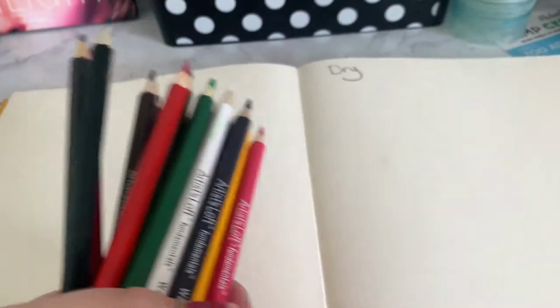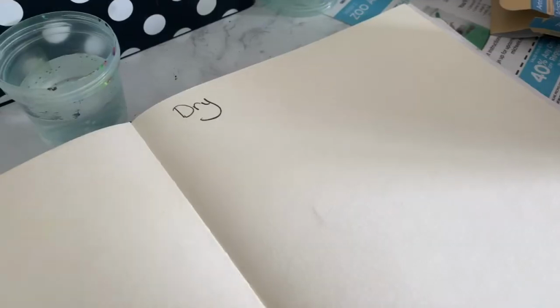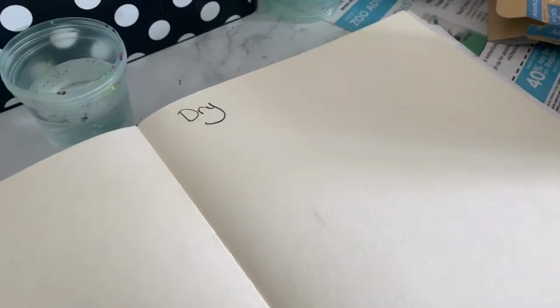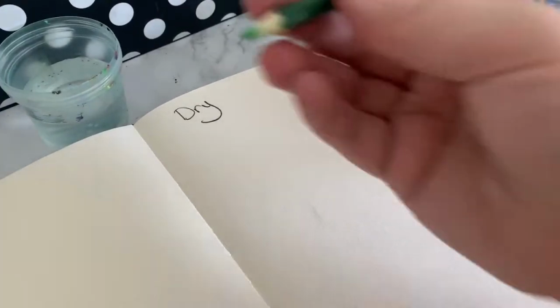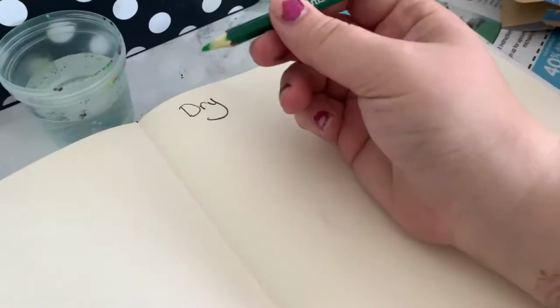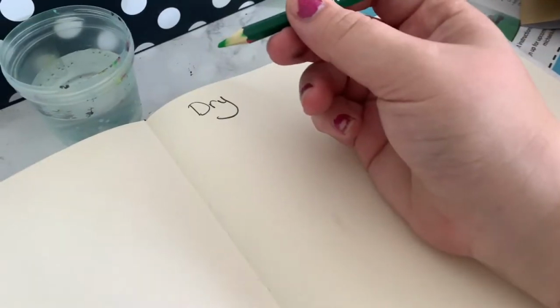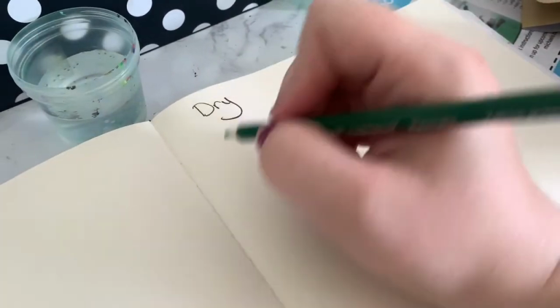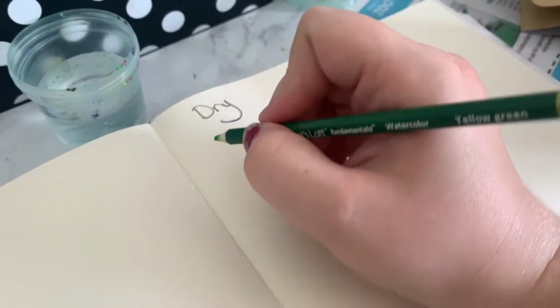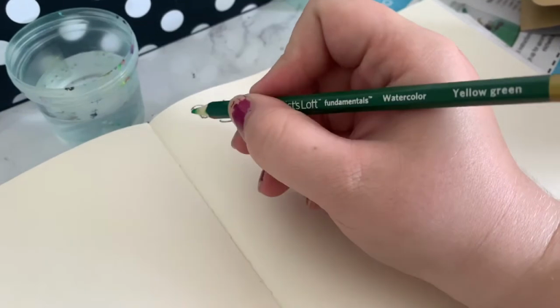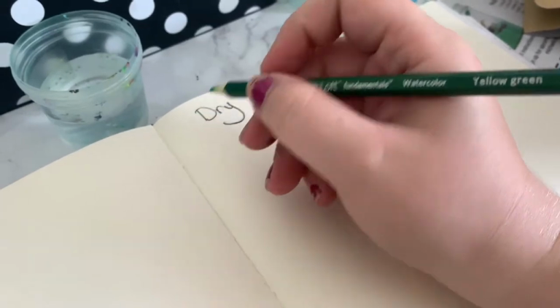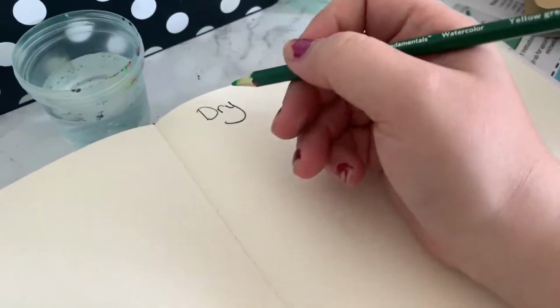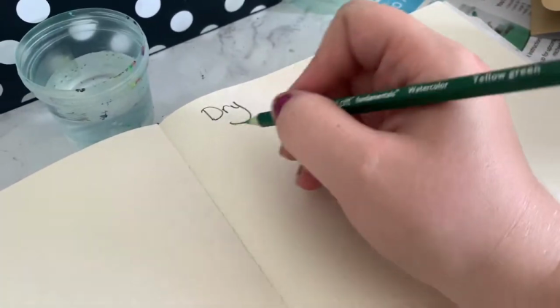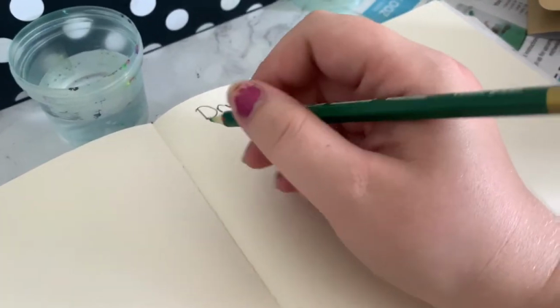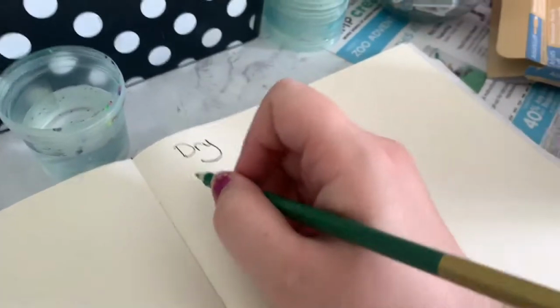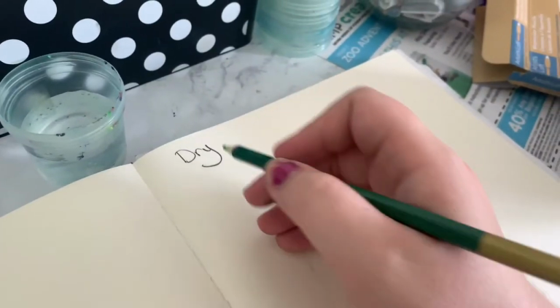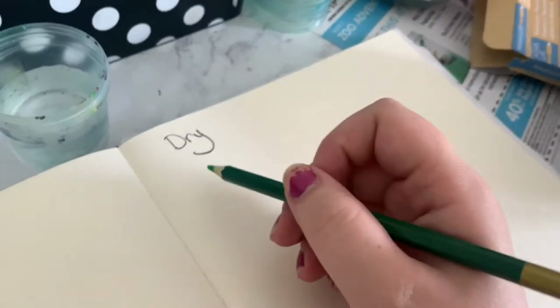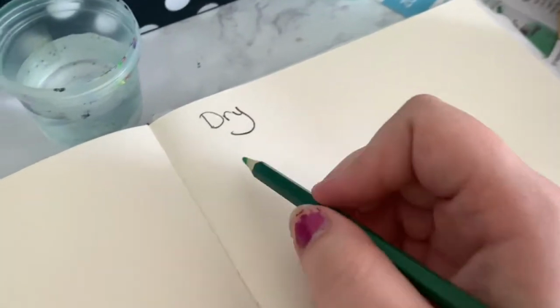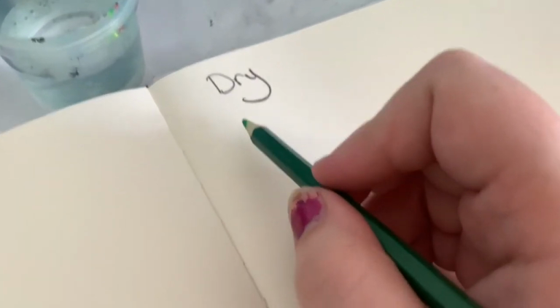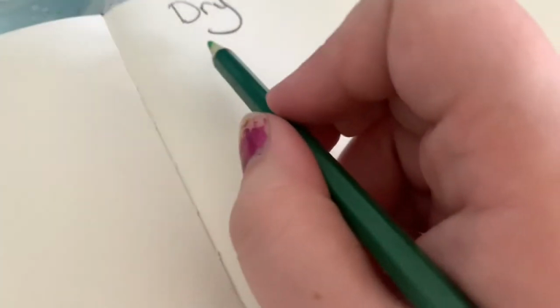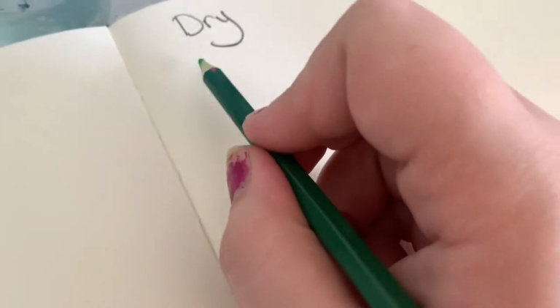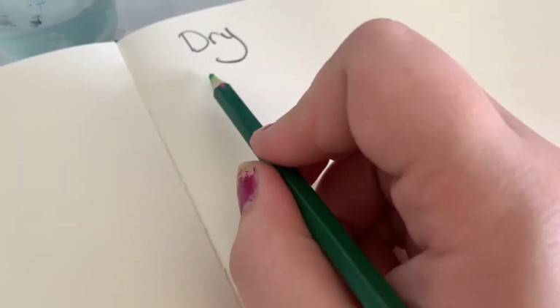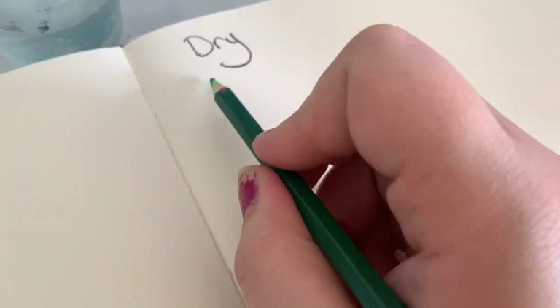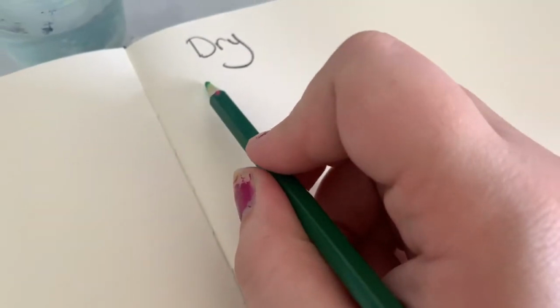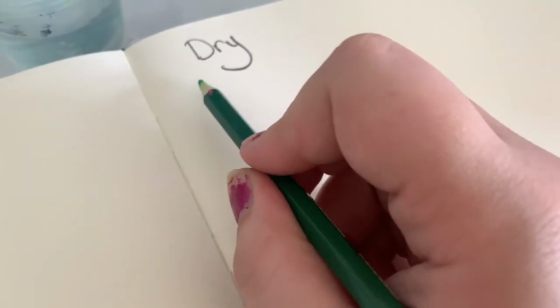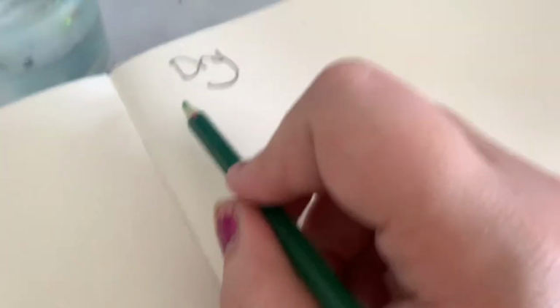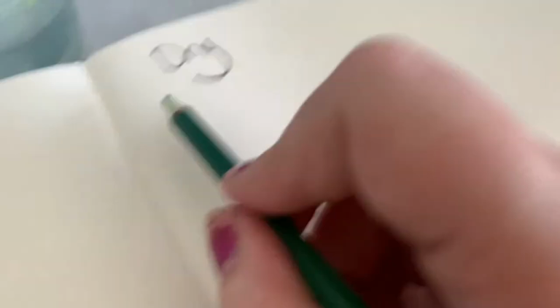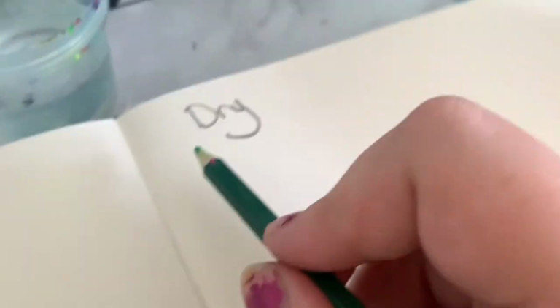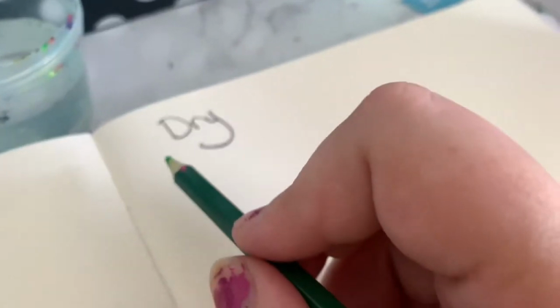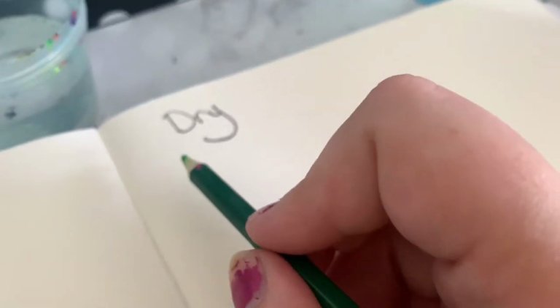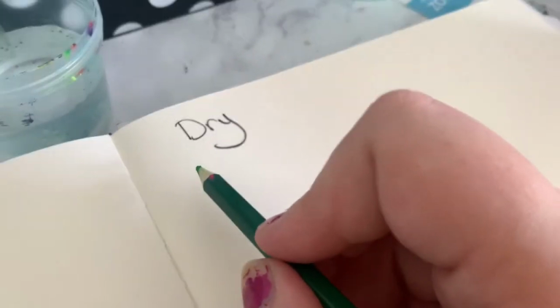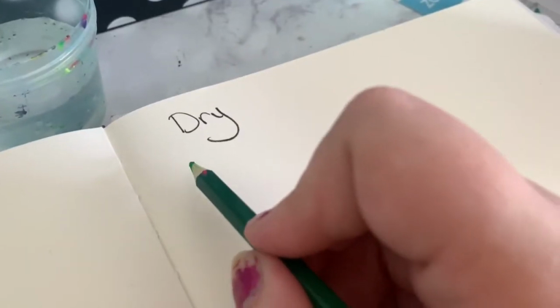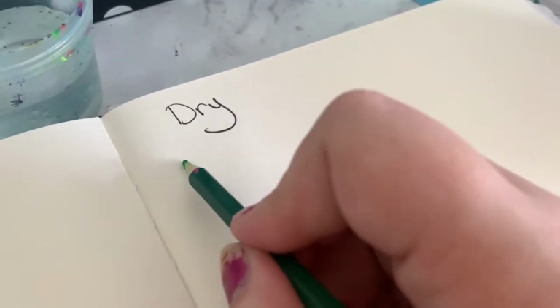We're just going to start off and I'm going to put the names of all the colors in the side view or something.